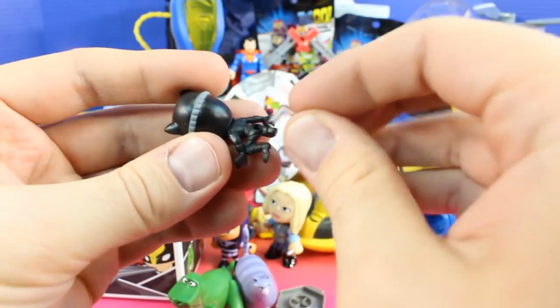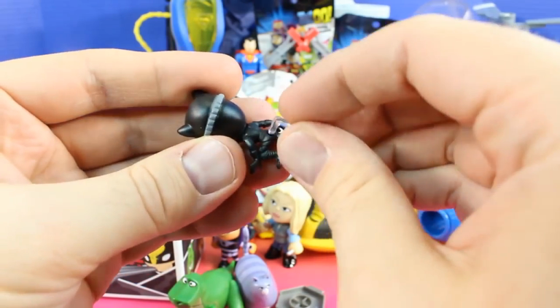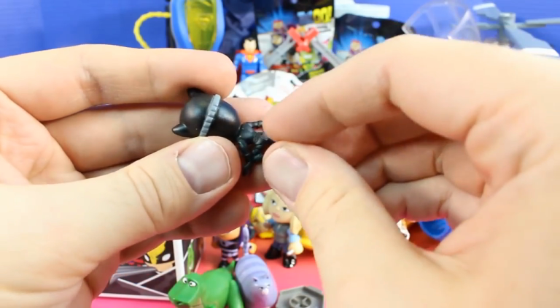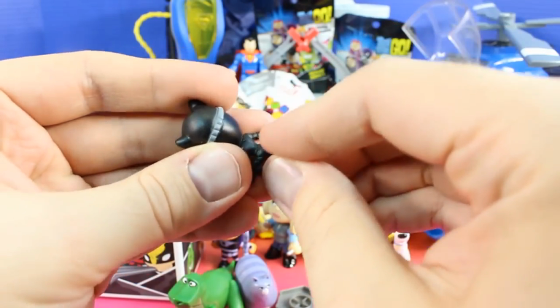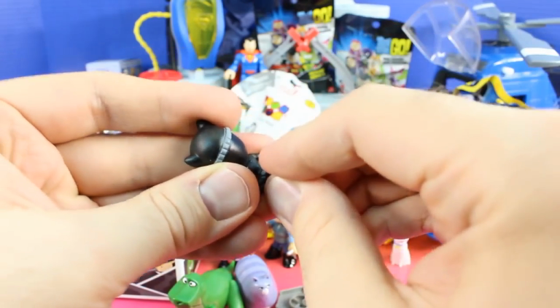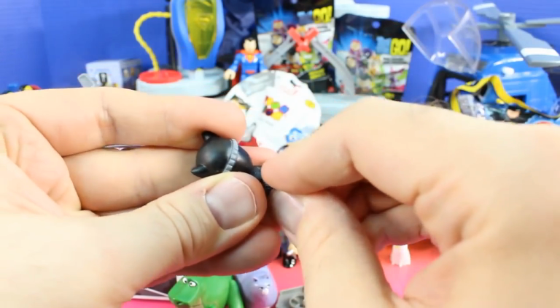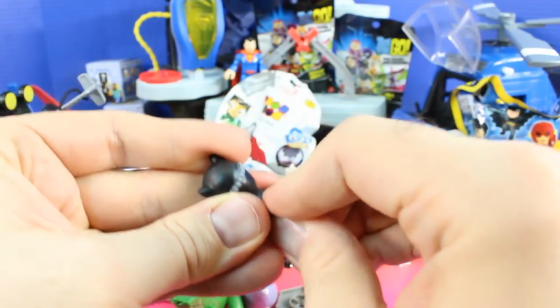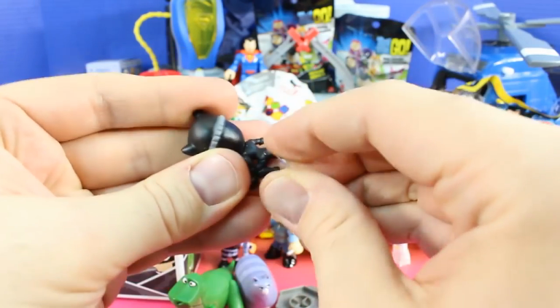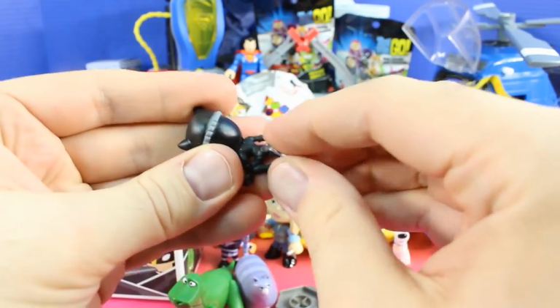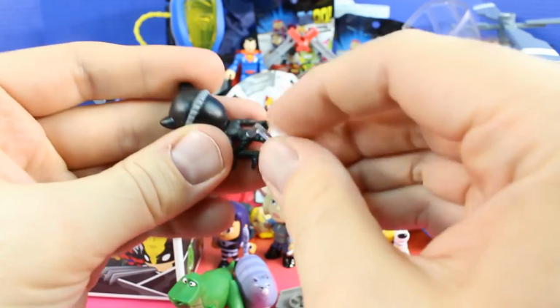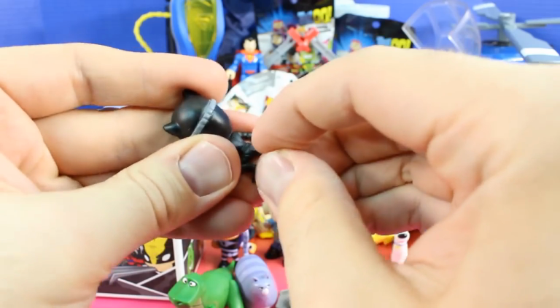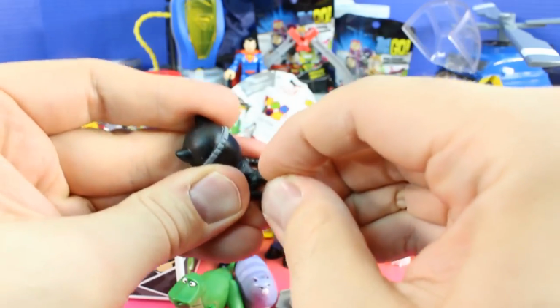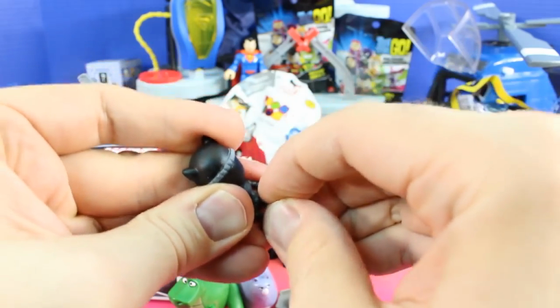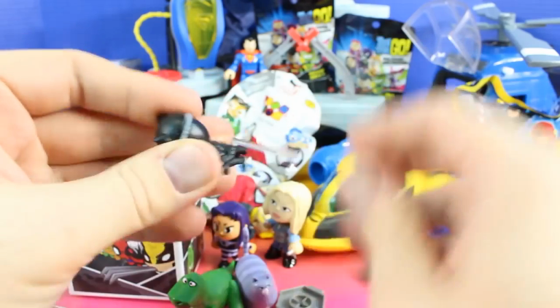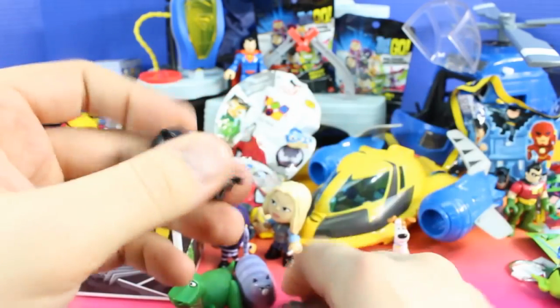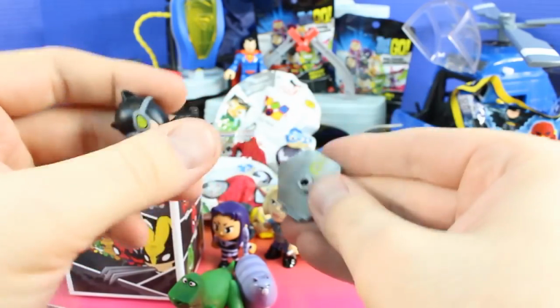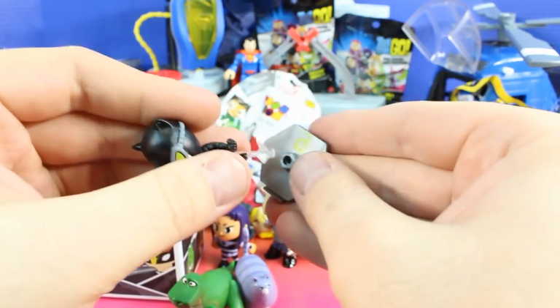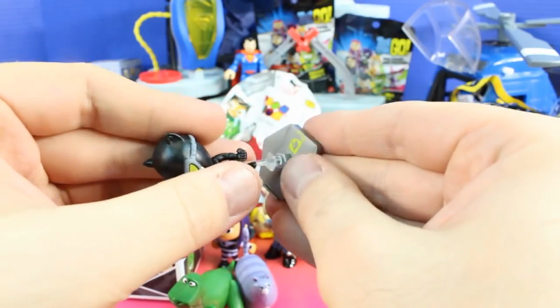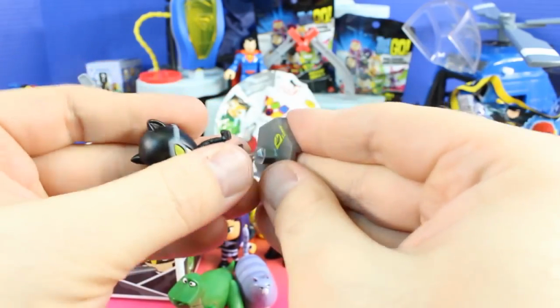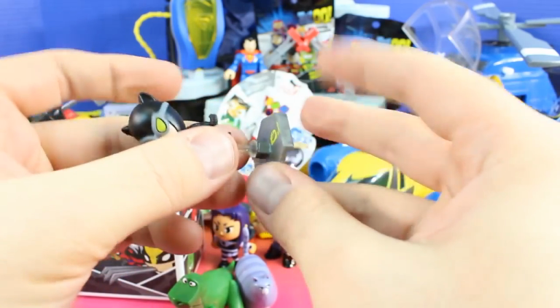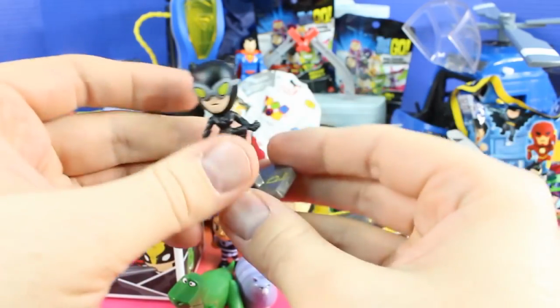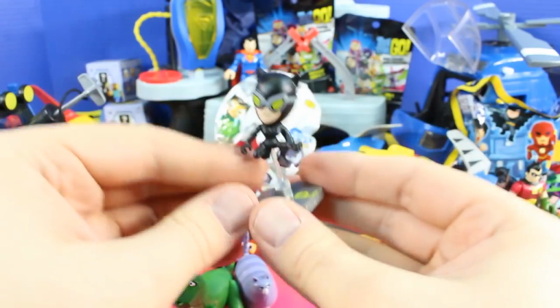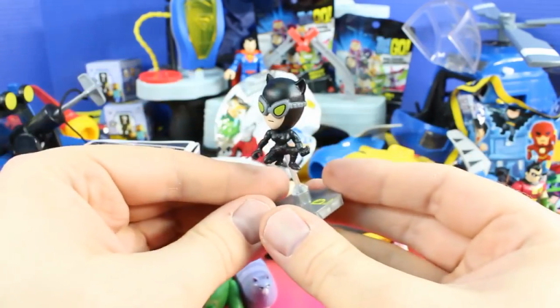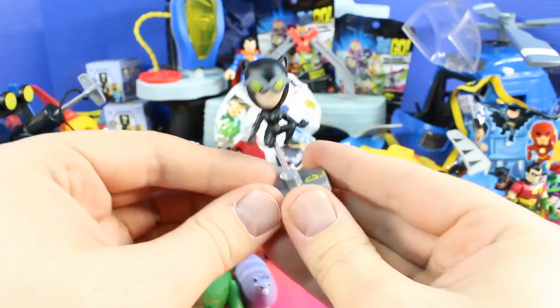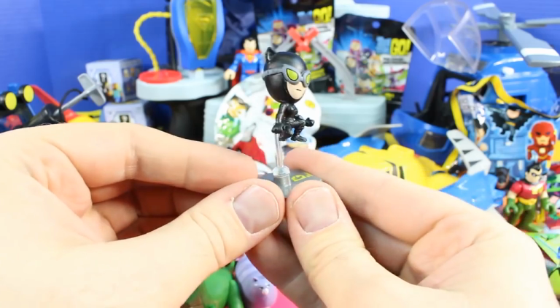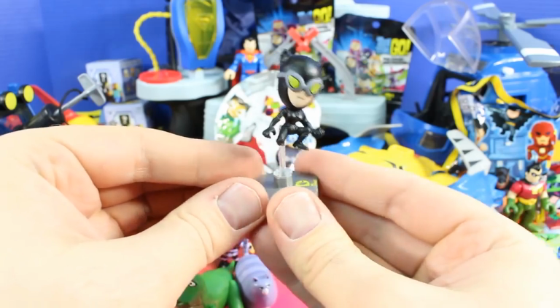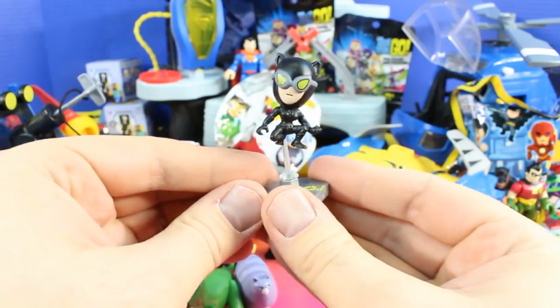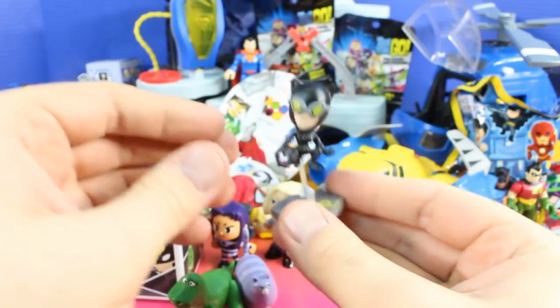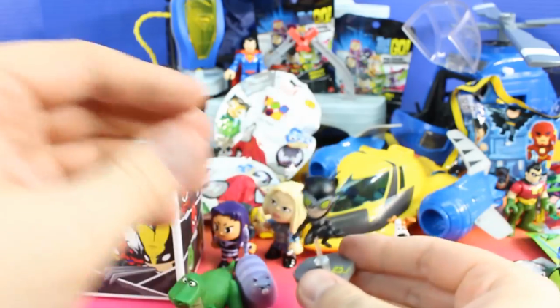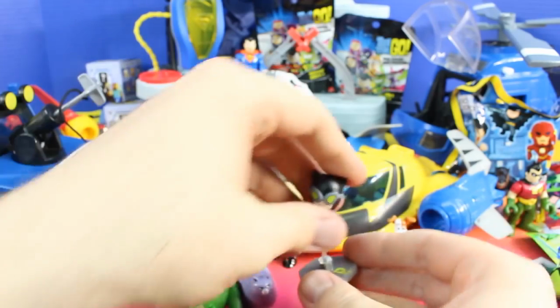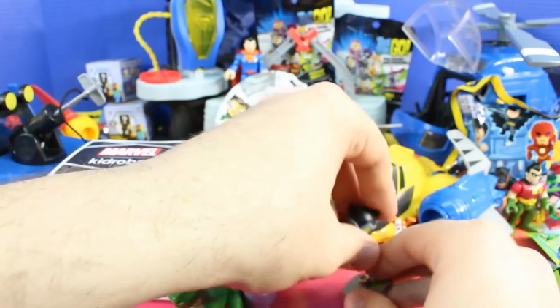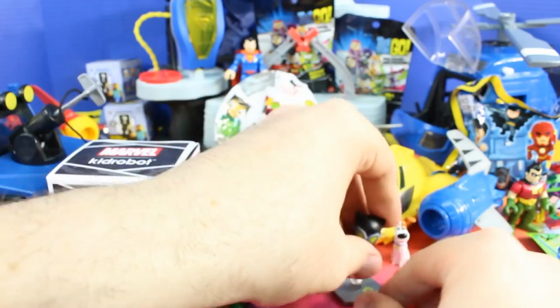We've done videos on these before, and there's a stand that these go on — plug it in the stand. There's also one of these for Thor that we just opened up. That's cool.